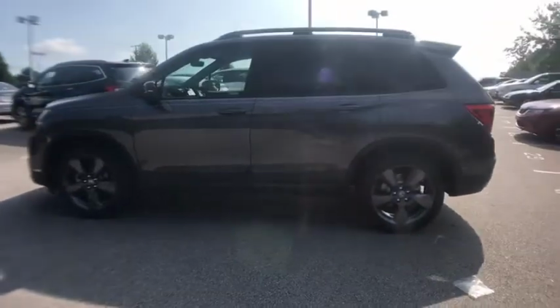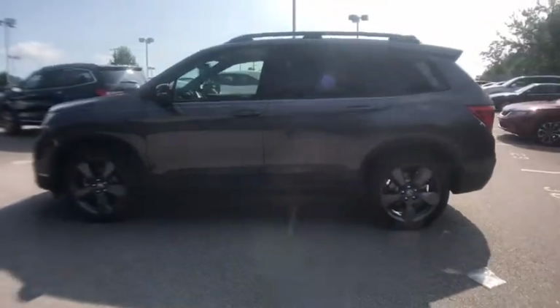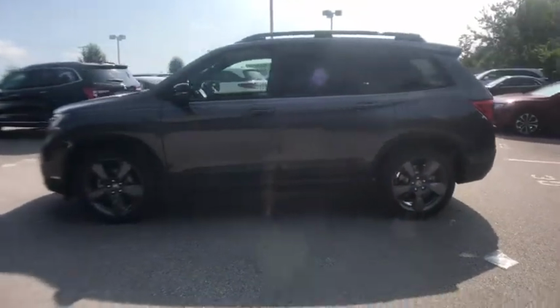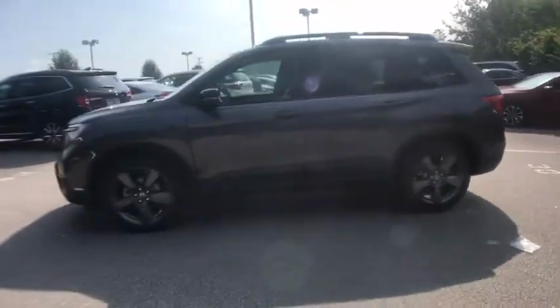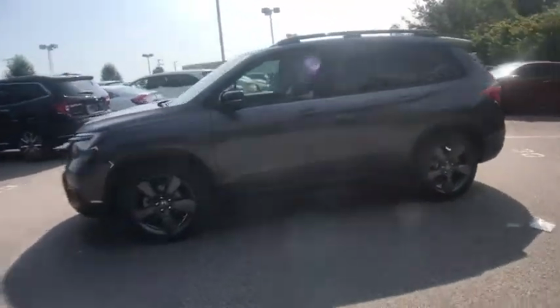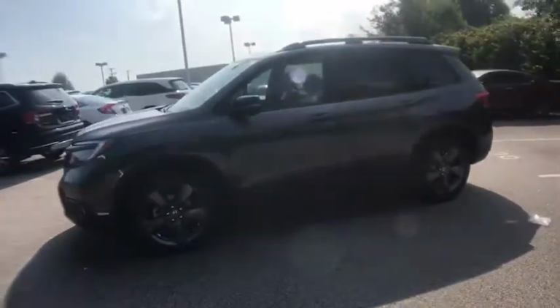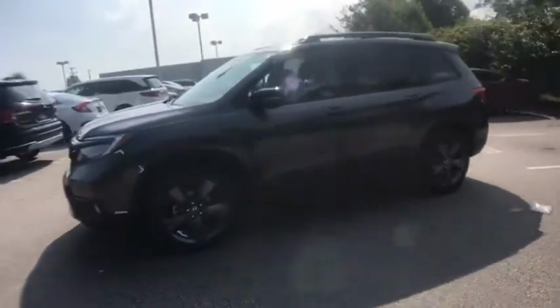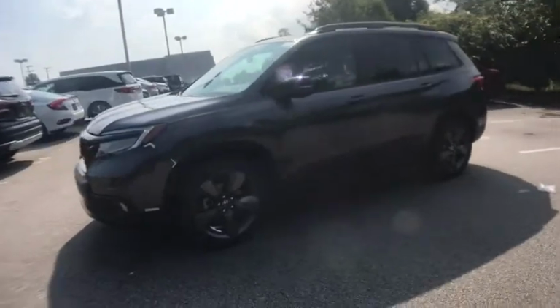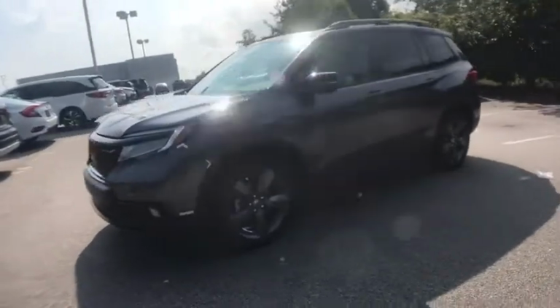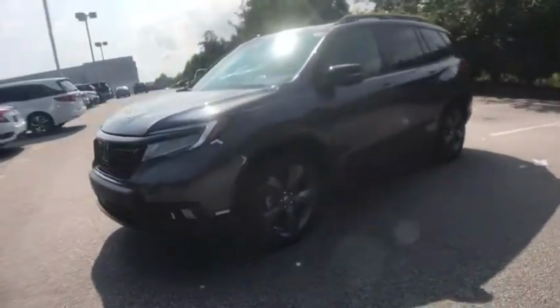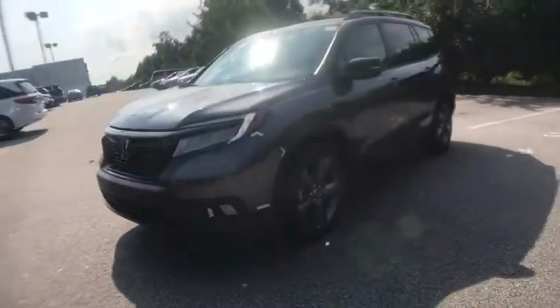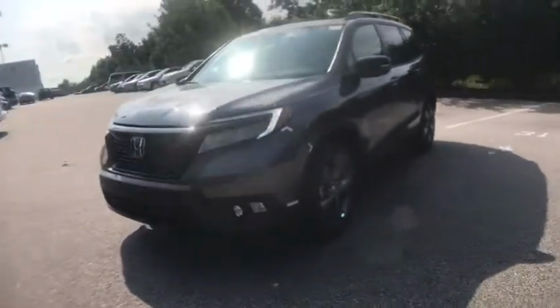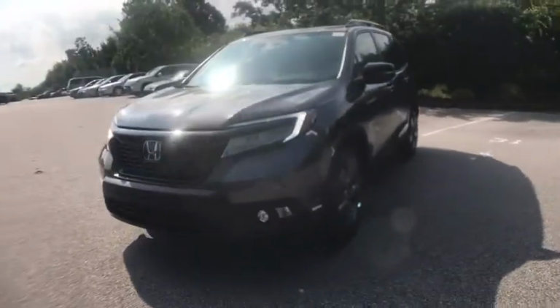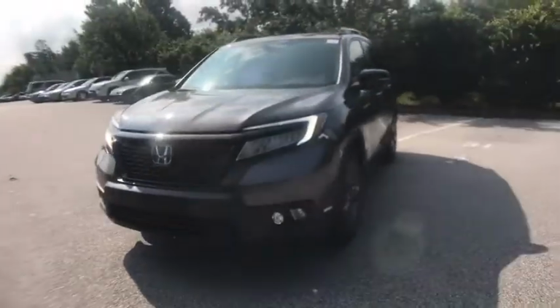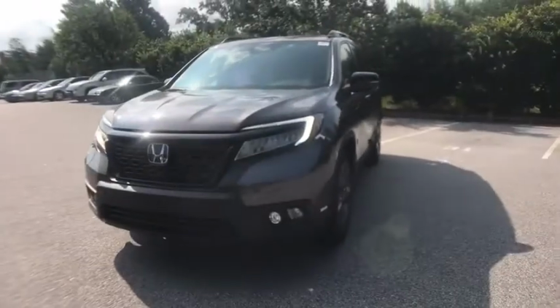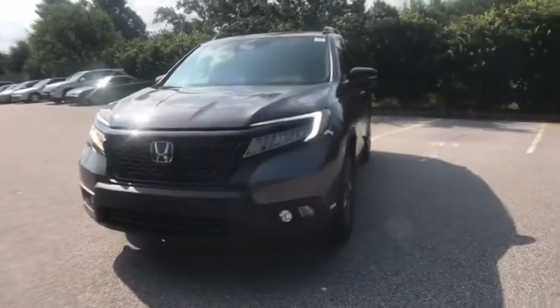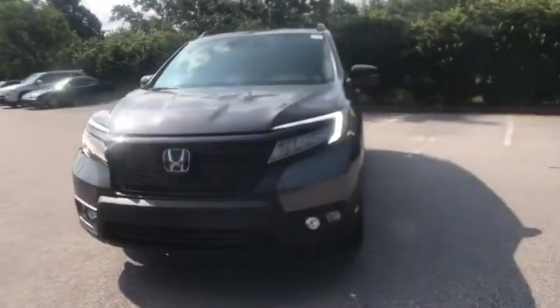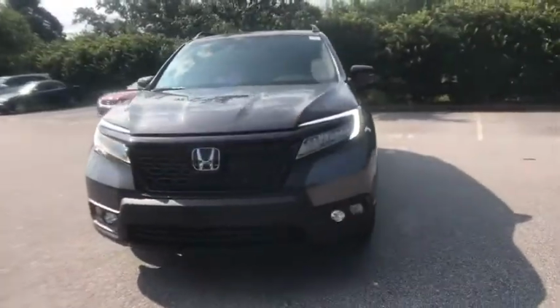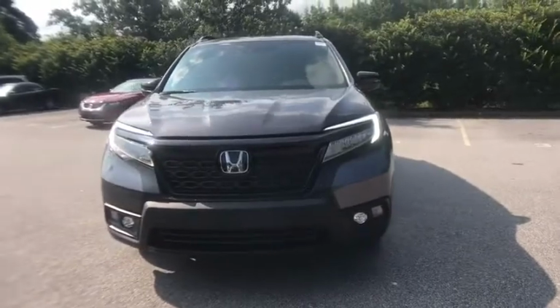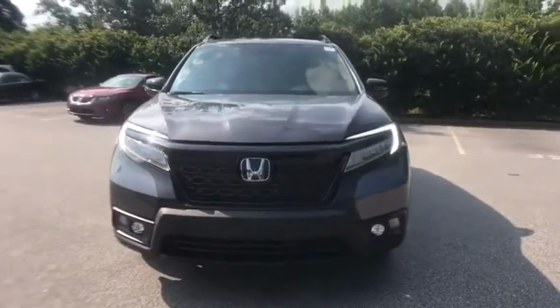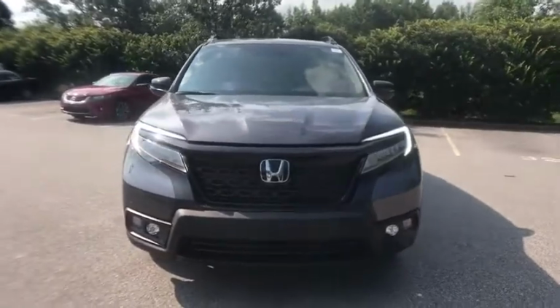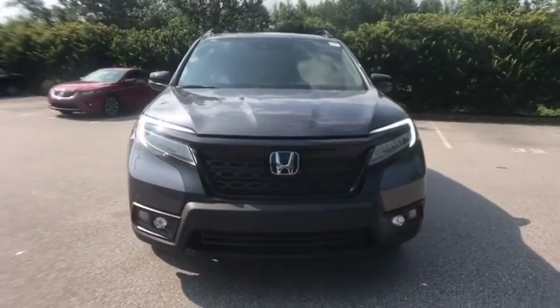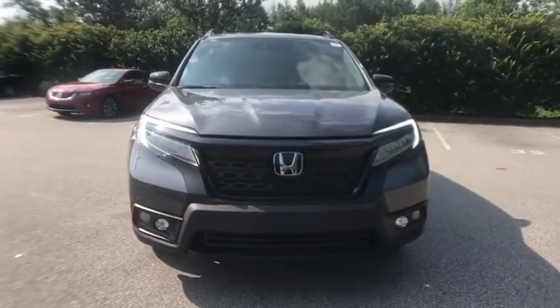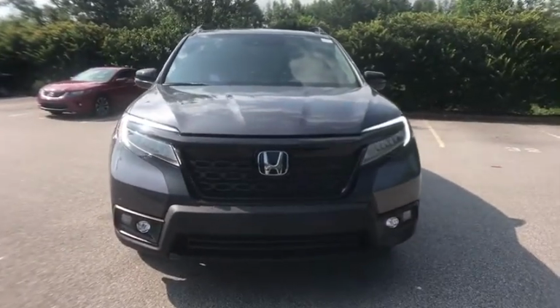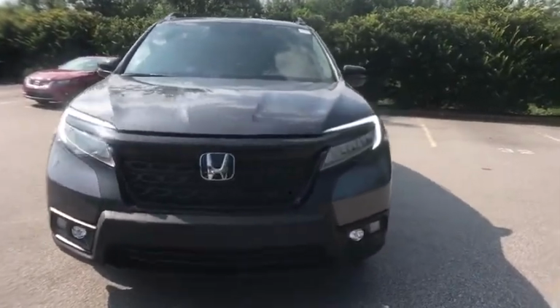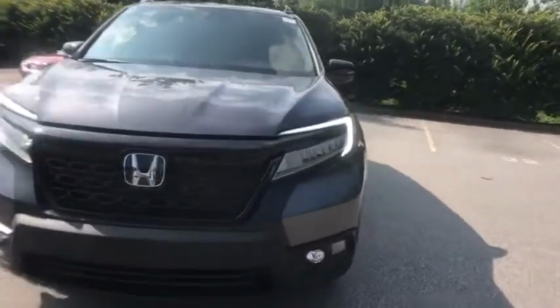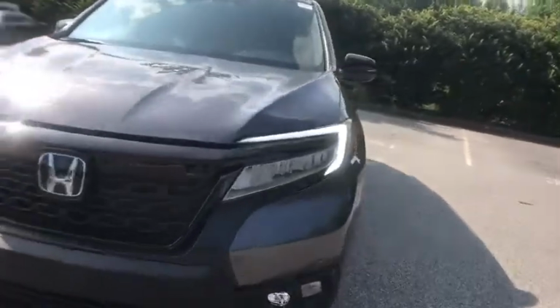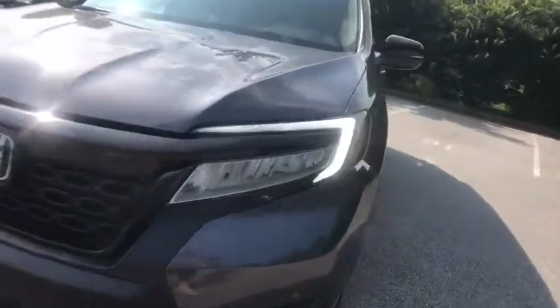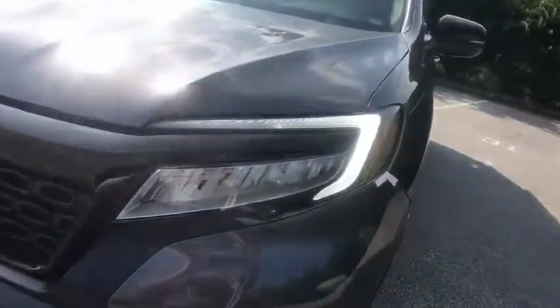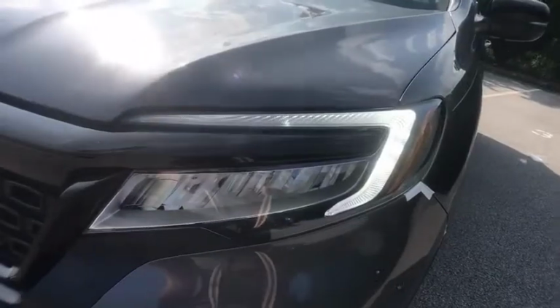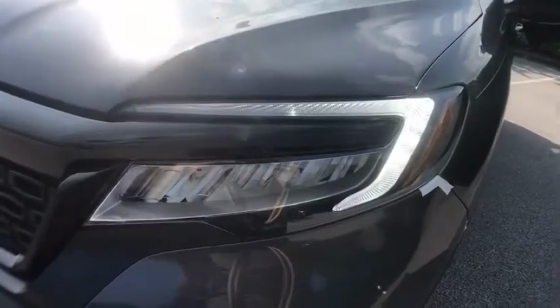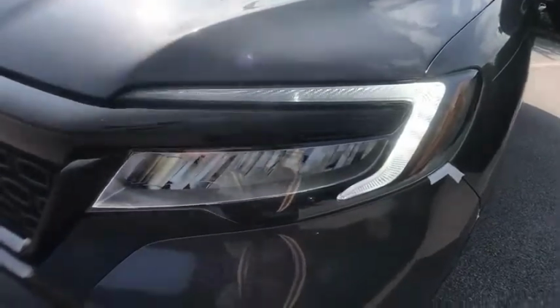This vehicle has less than 100 miles. Here are some of this vehicle's great options: traction control, power liftgate, power passenger seat, dual airbags, power steering, four-wheel disc brakes, compass, electronic stability control.